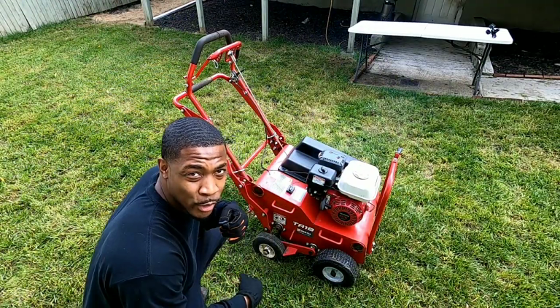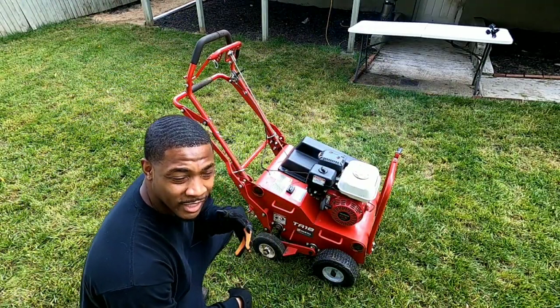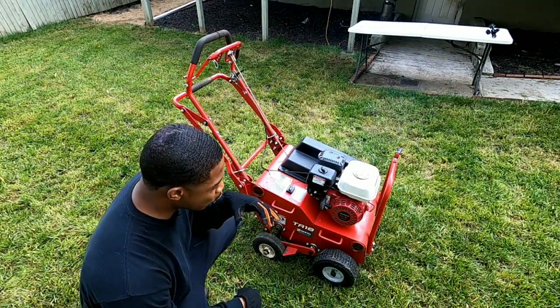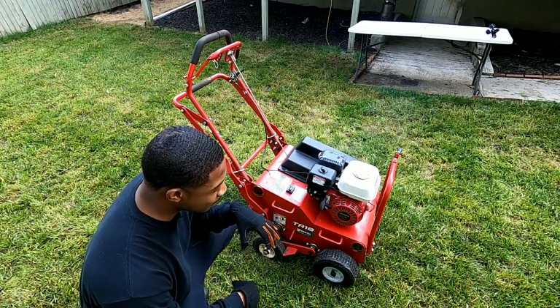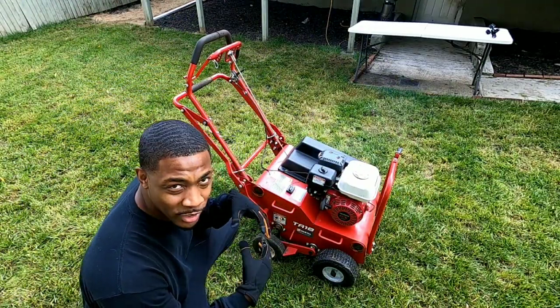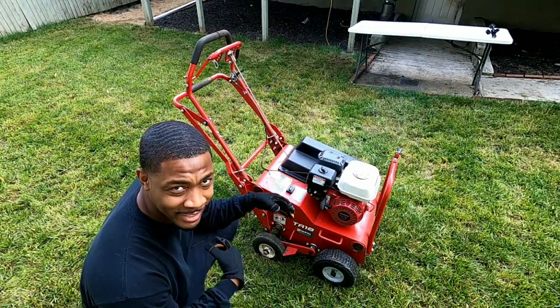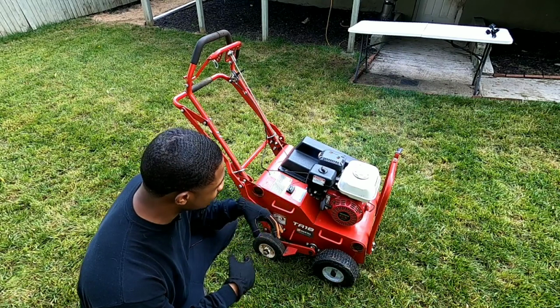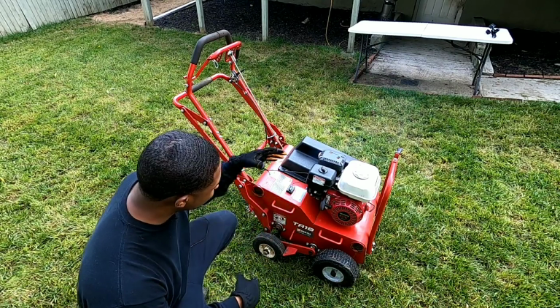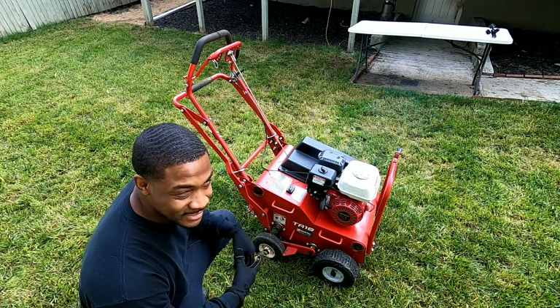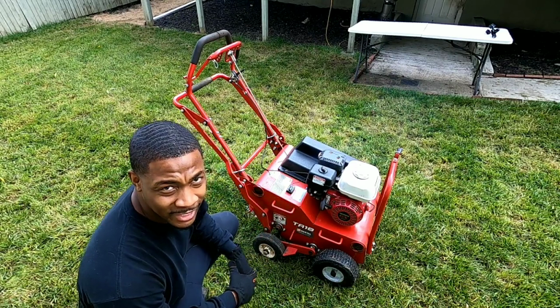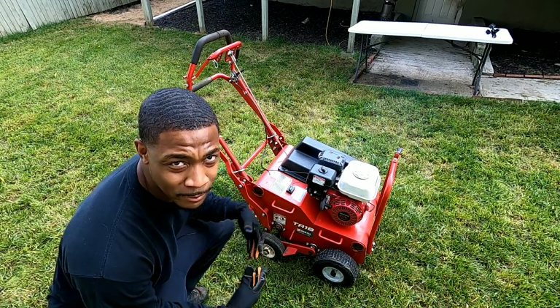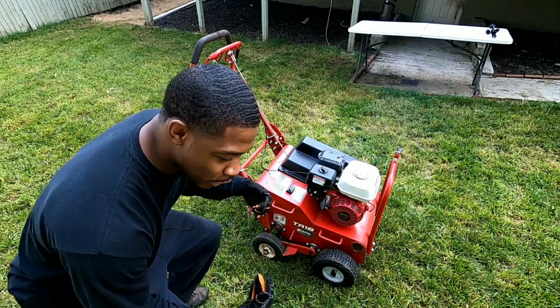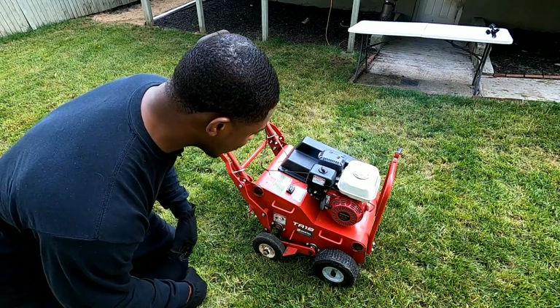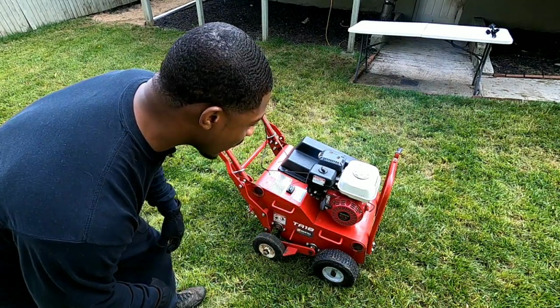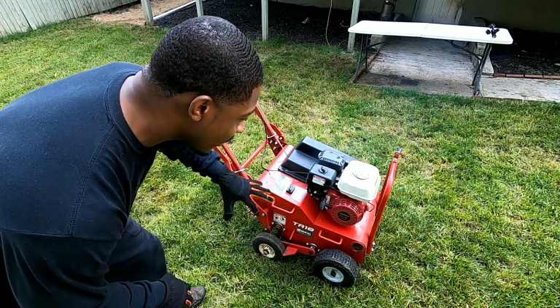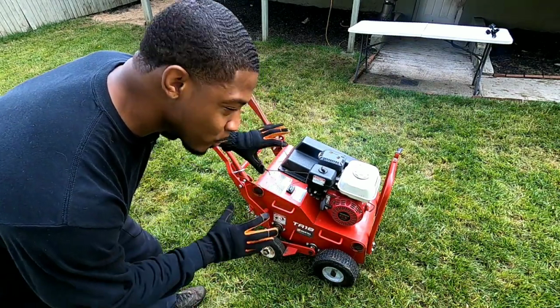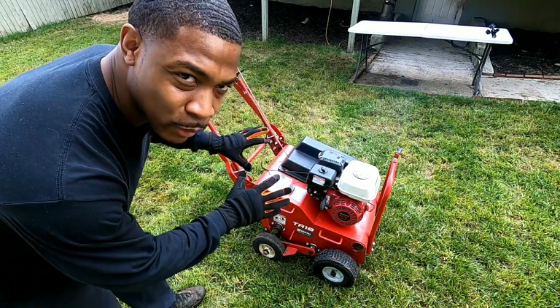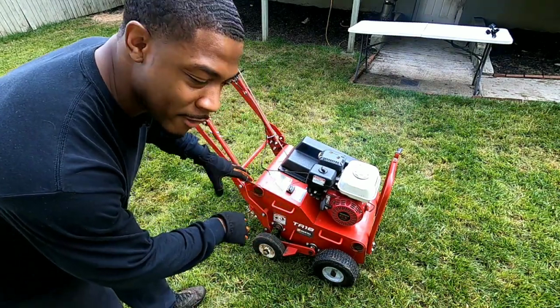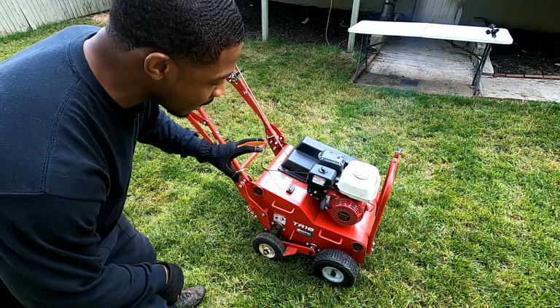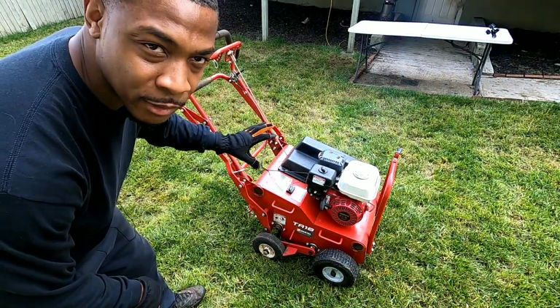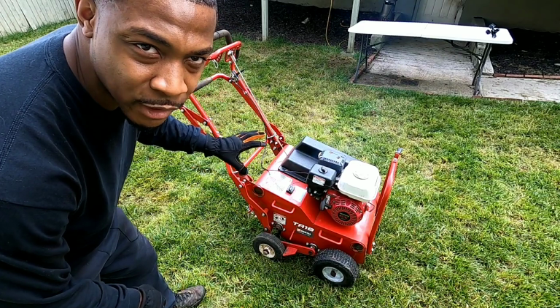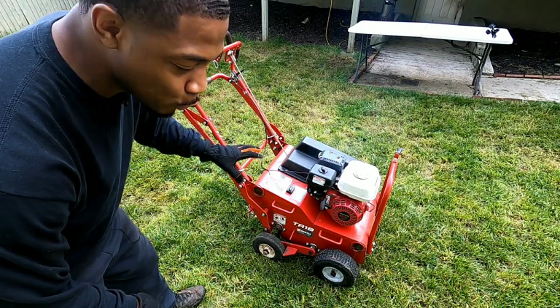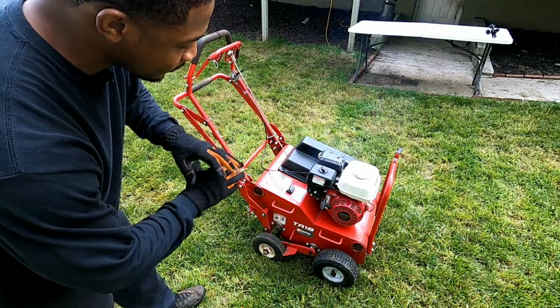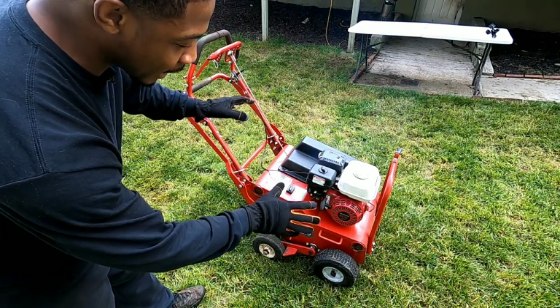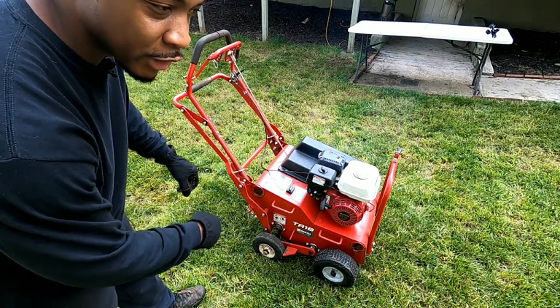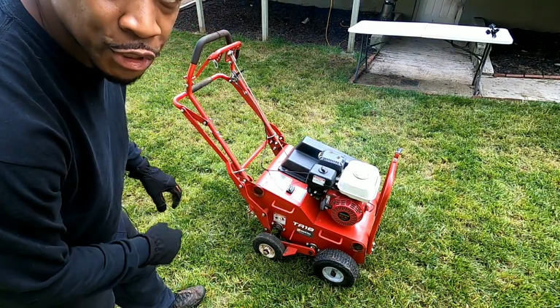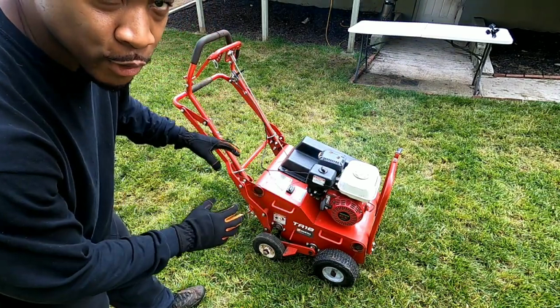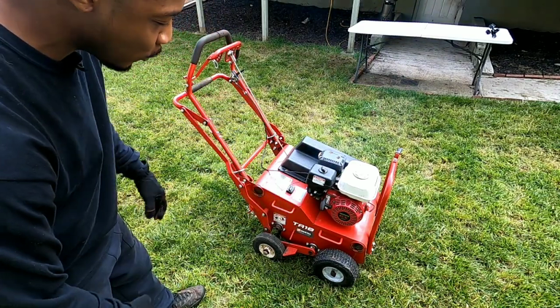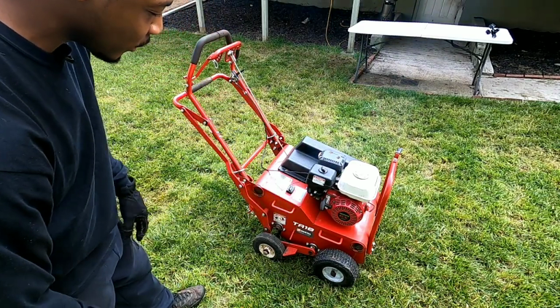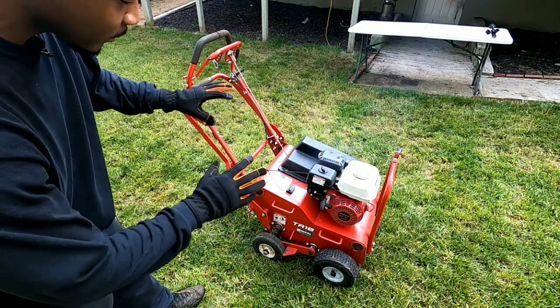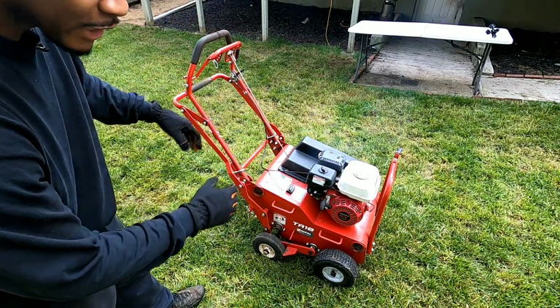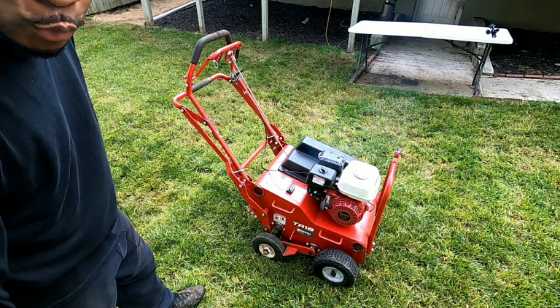We want to let it warm up — as you guys can hear it, it sounds like it hasn't been started up in a little while. I'm going to let it warm up for about a minute or two and then we're going to get this show on the road.